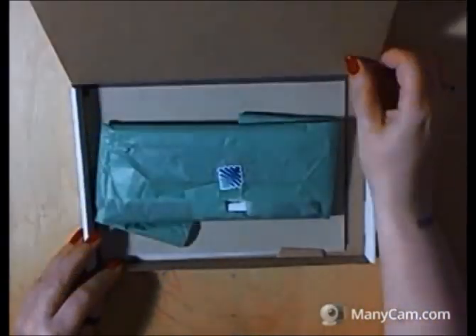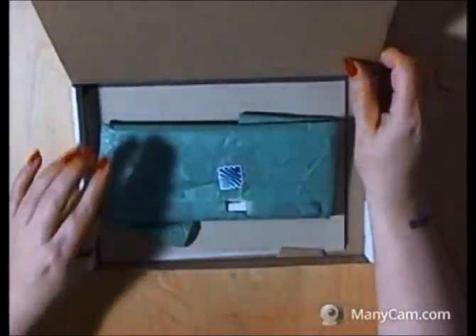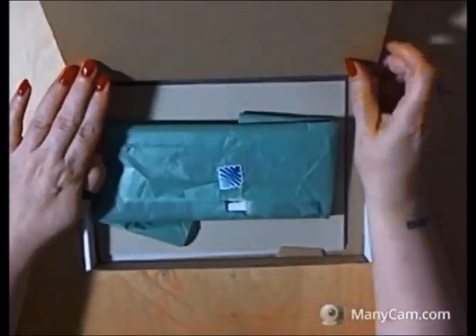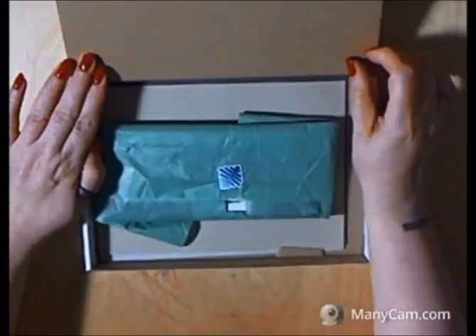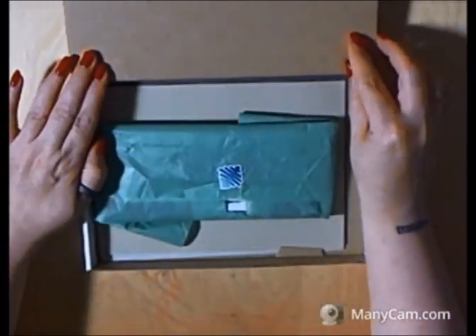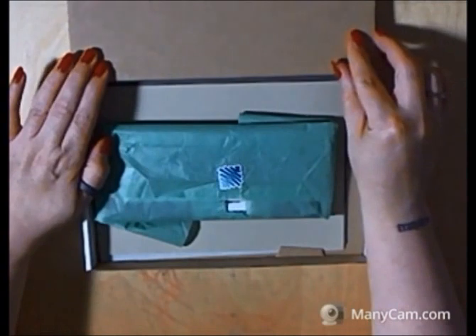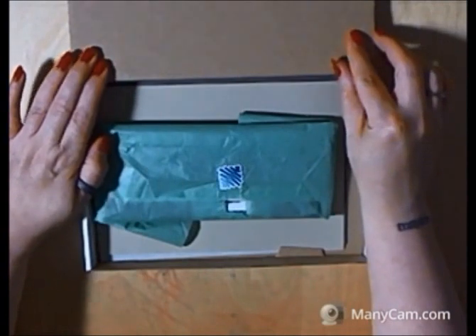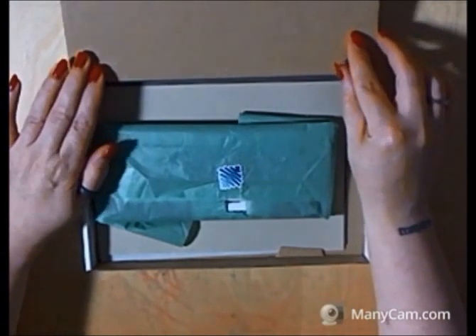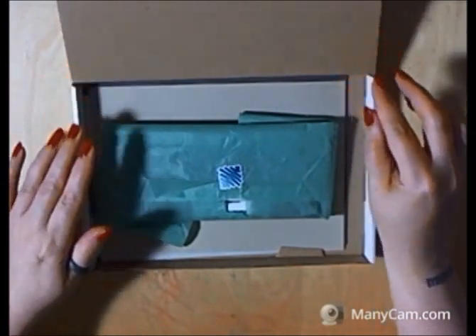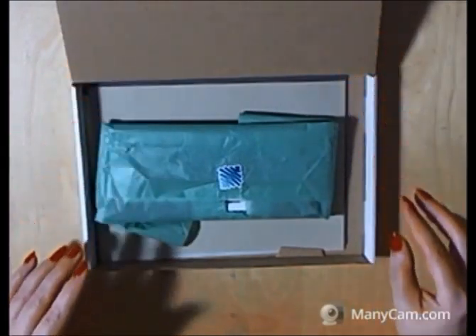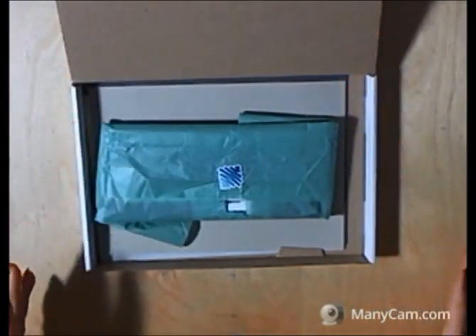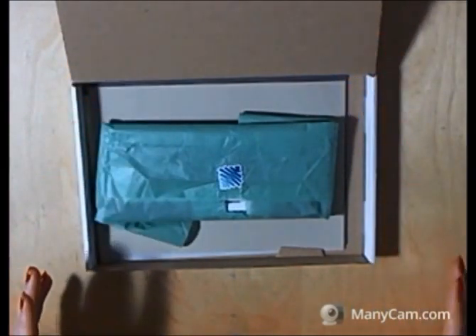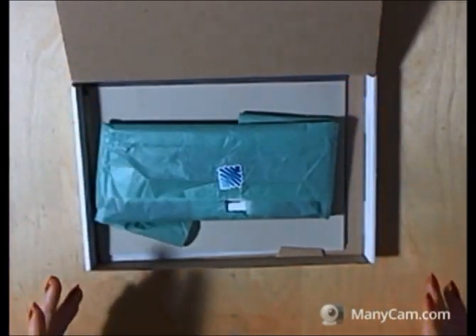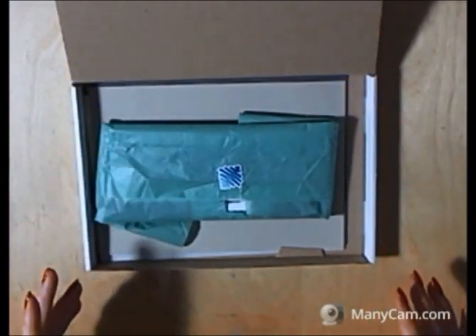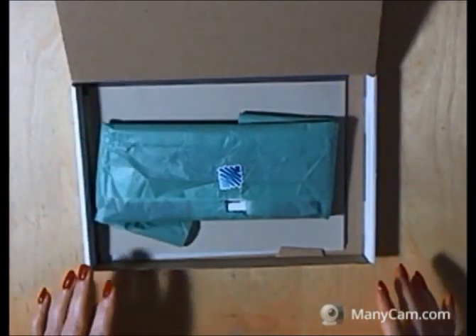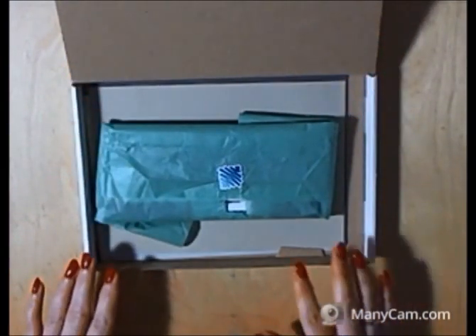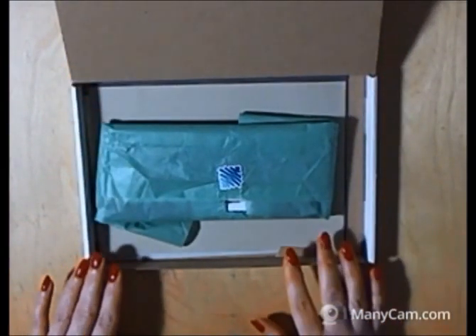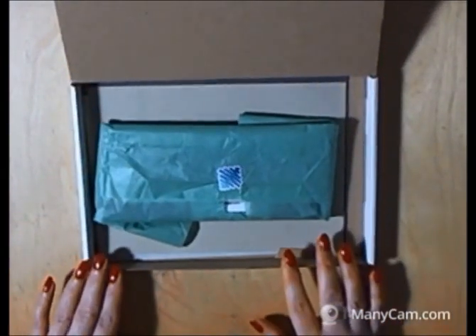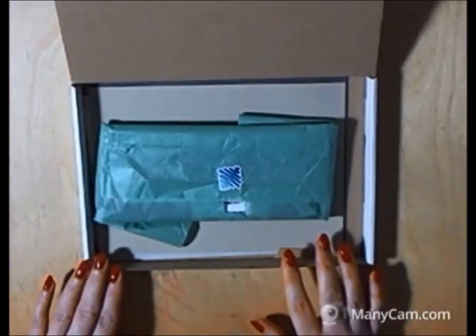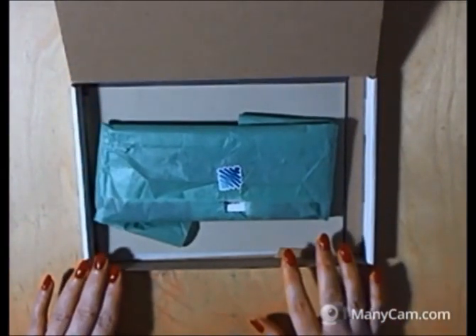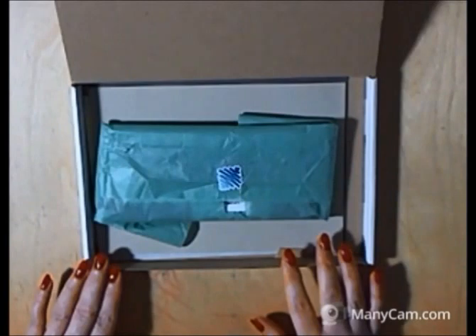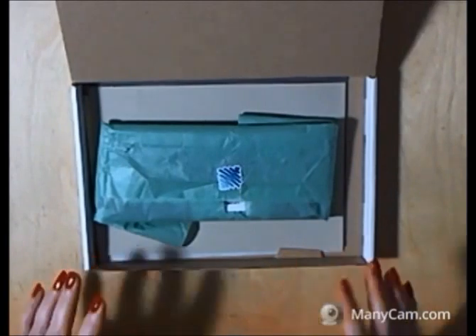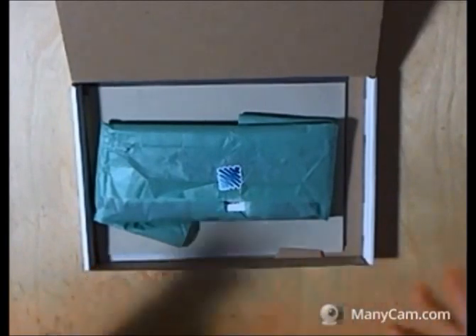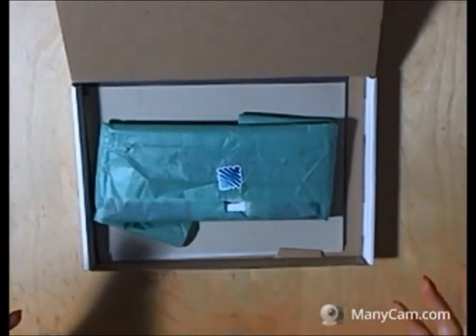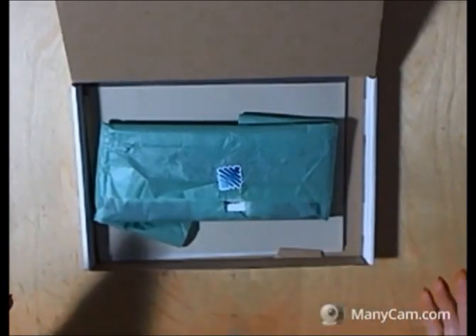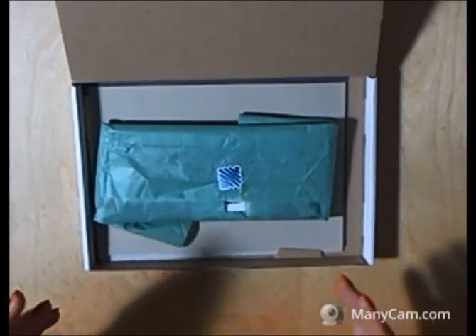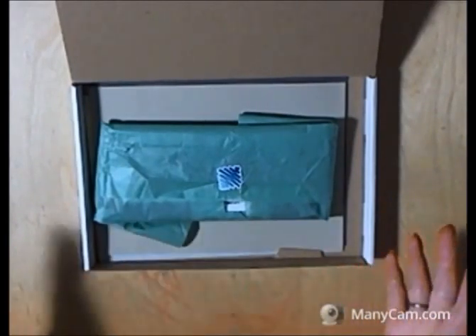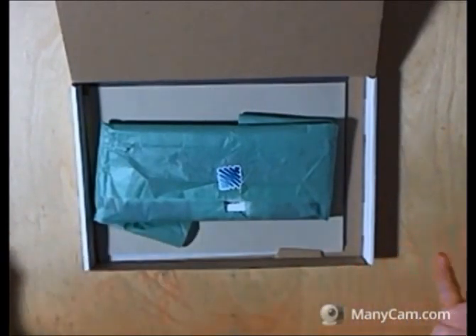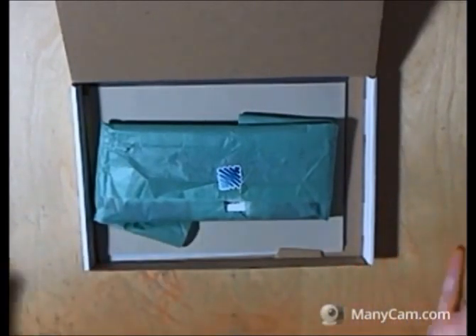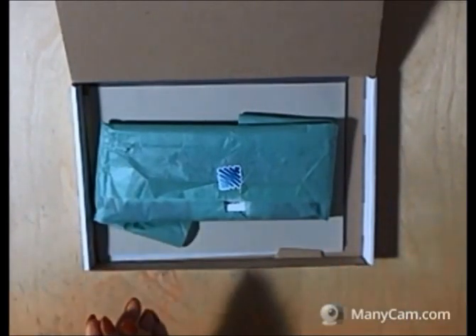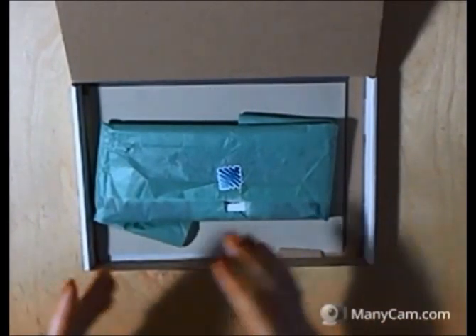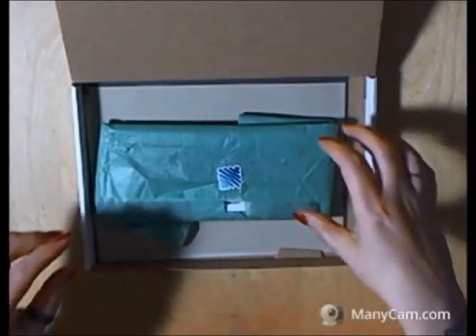I have already opened it because I originally recorded this video of me opening it all up and the sound didn't work. So here I am doing it again.